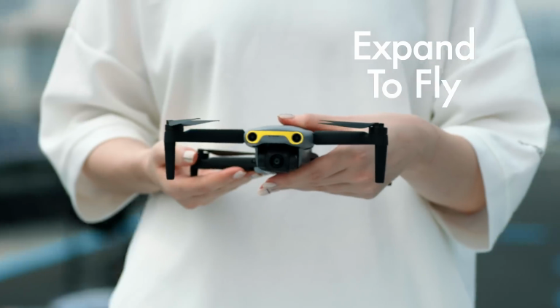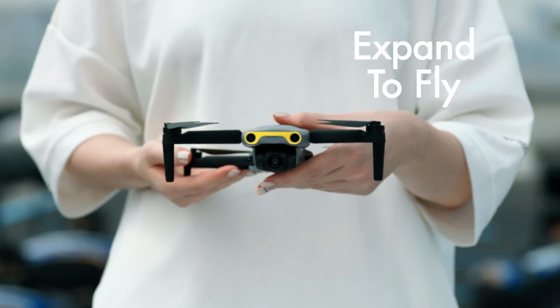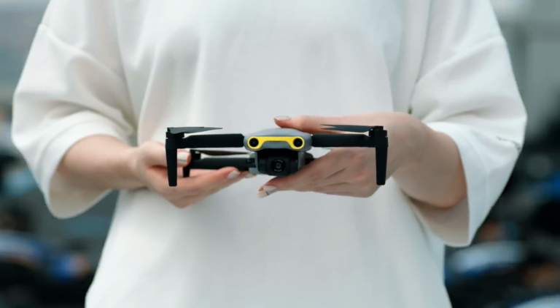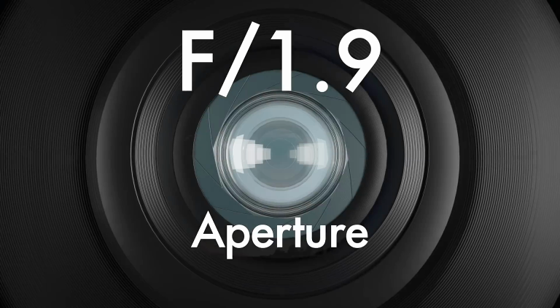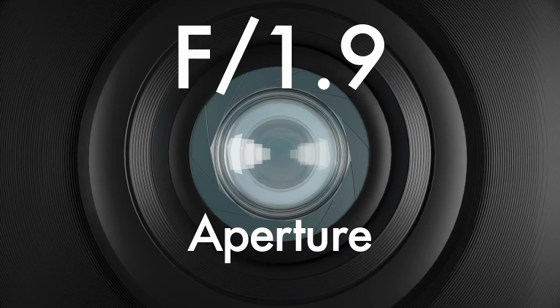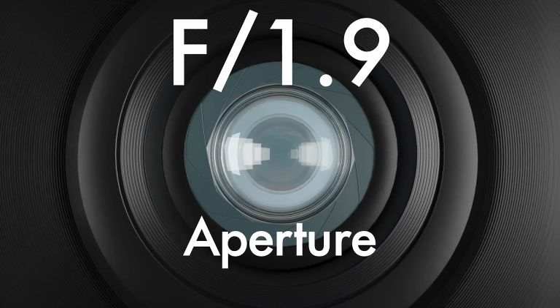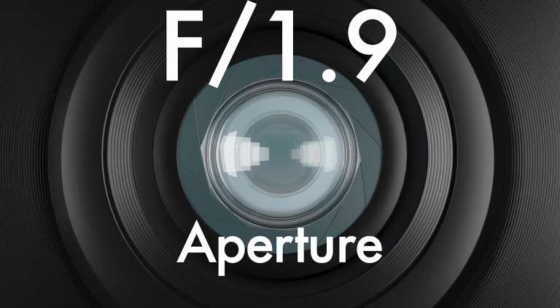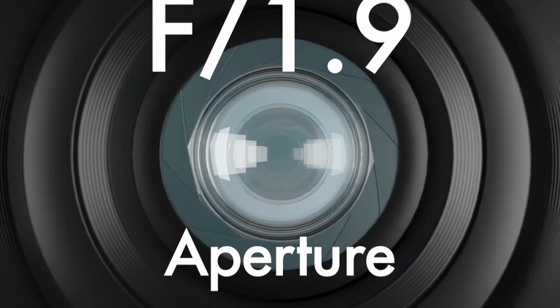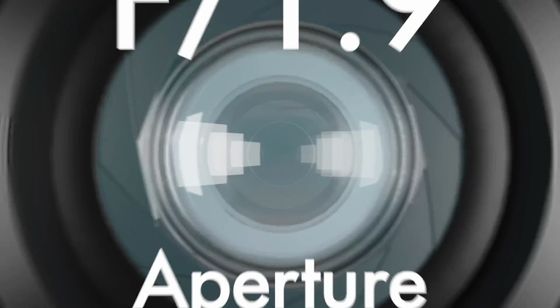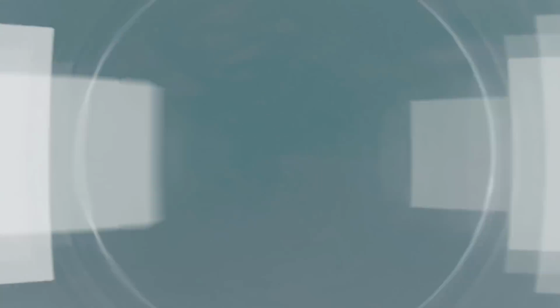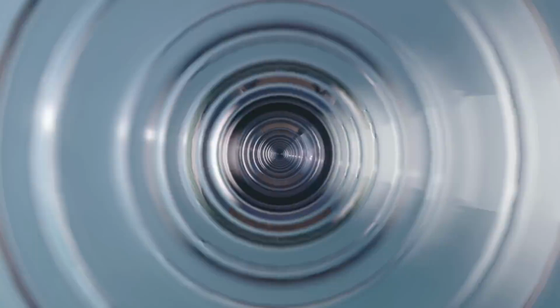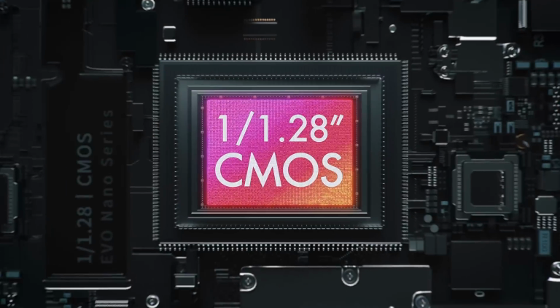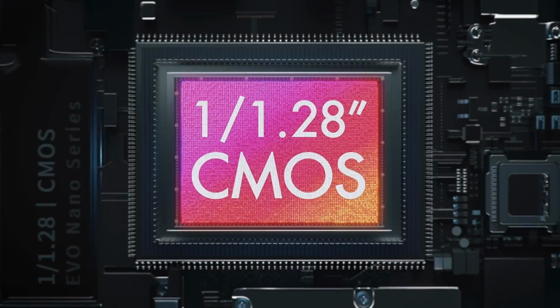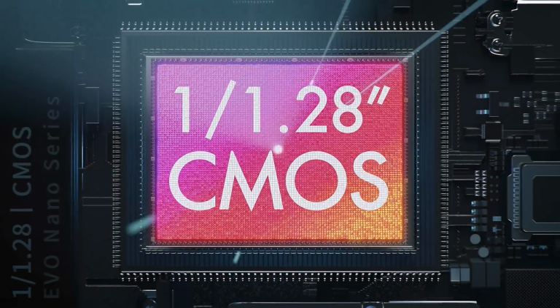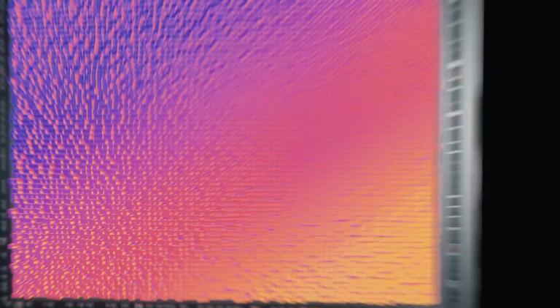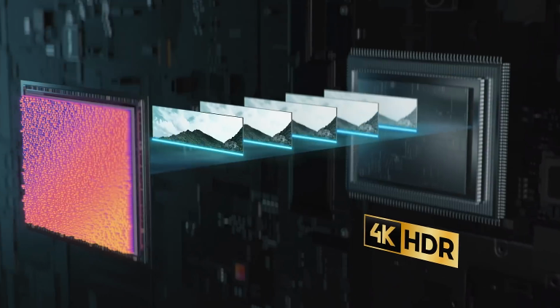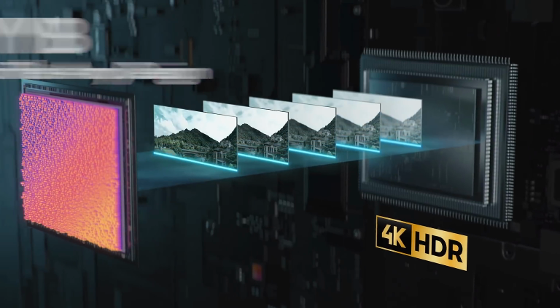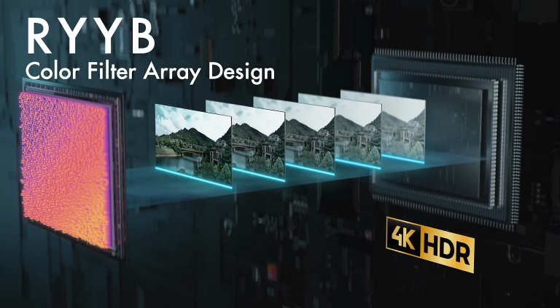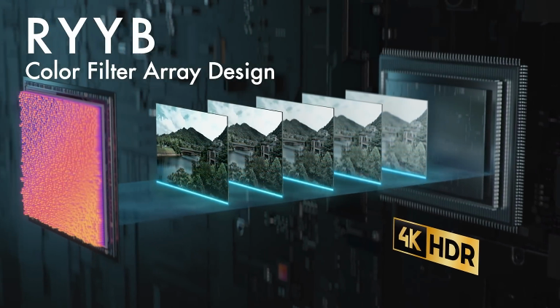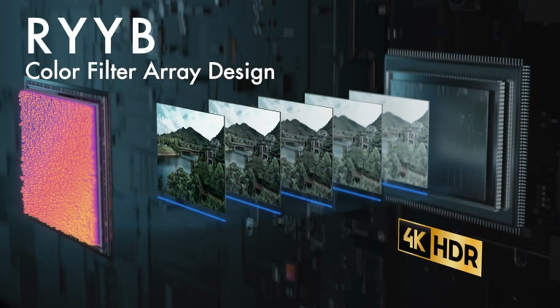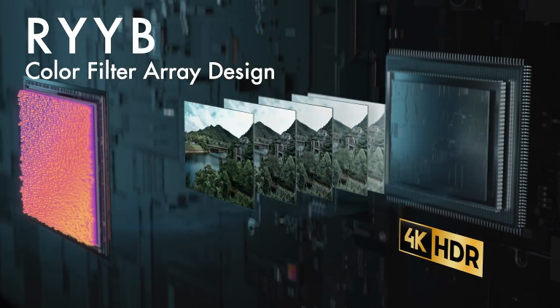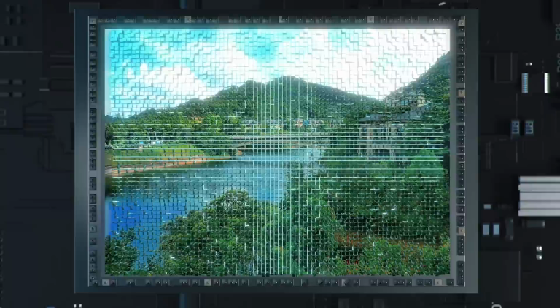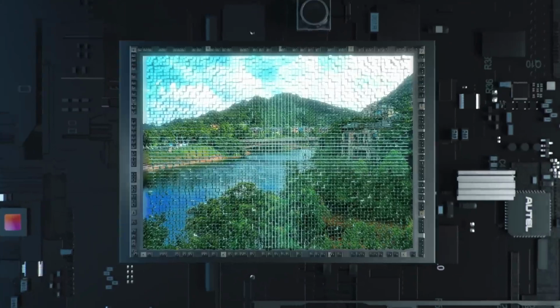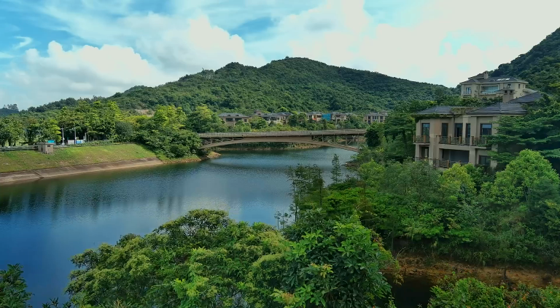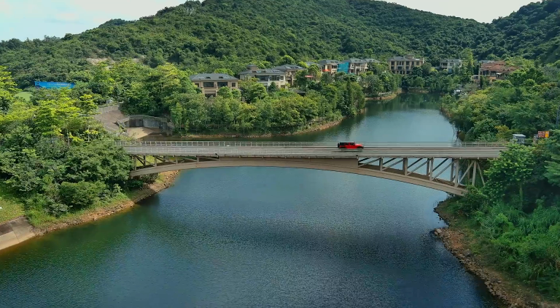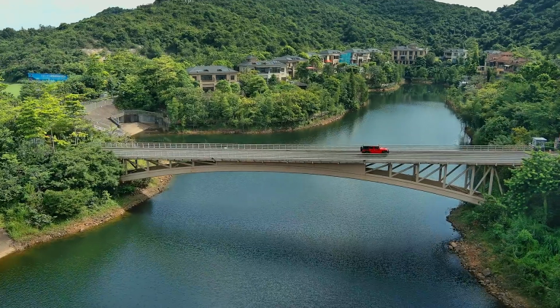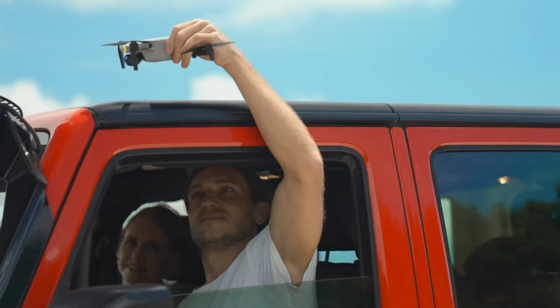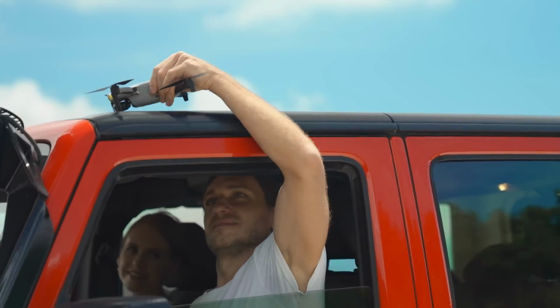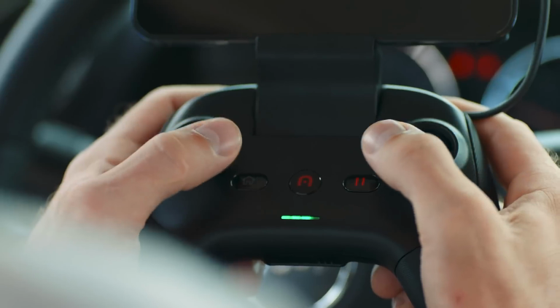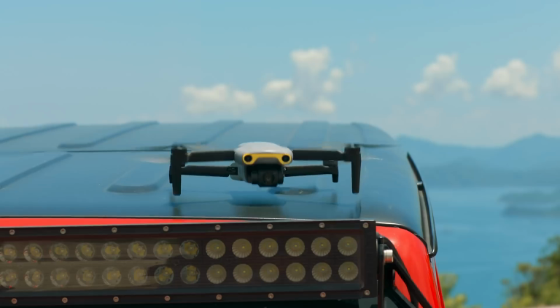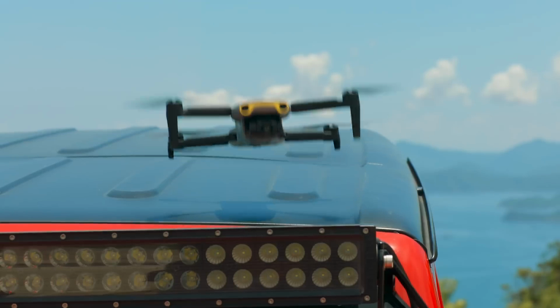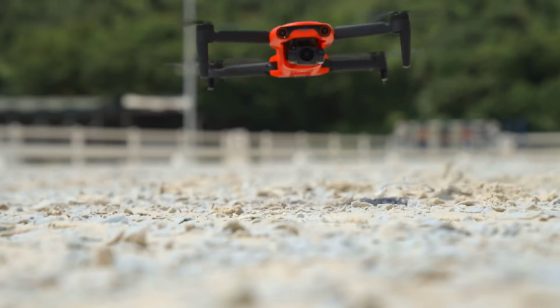I have a large f1.9 aperture and a 1/1.28 inch CMOS sensor that lets me gather more light. With my 4K camera and HDR capabilities, you can clearly record the beauty of life.